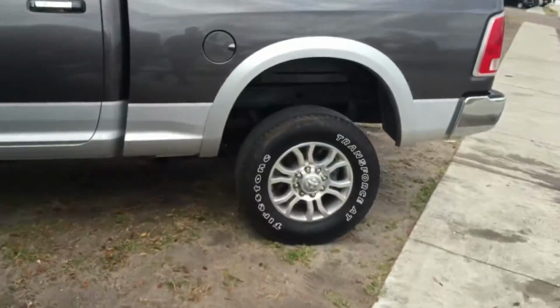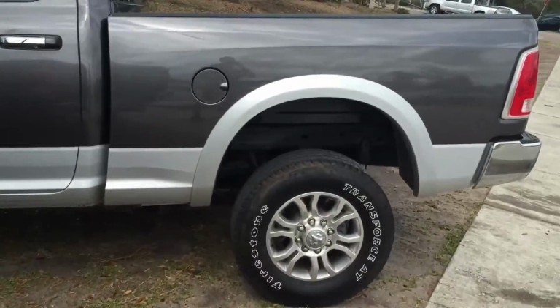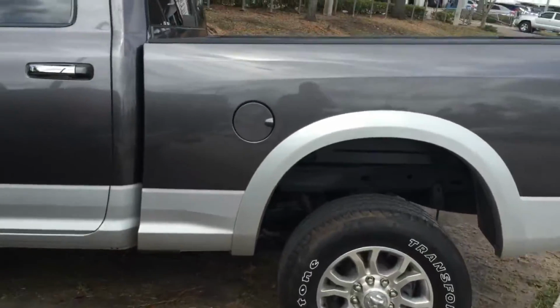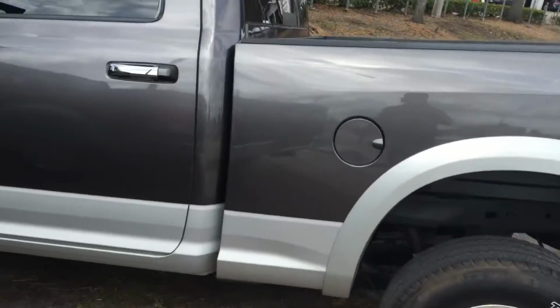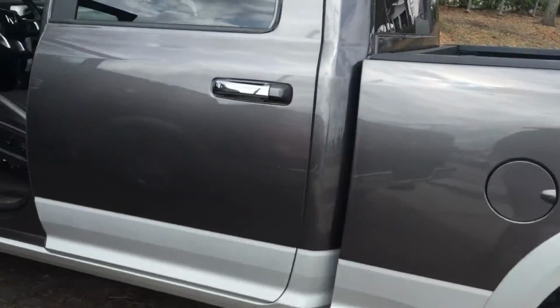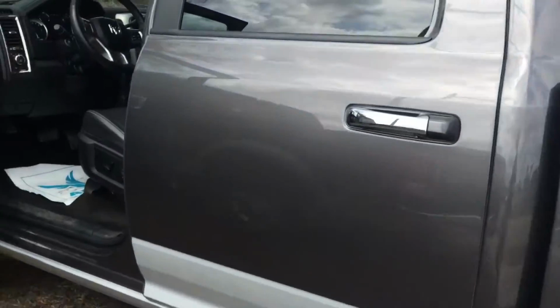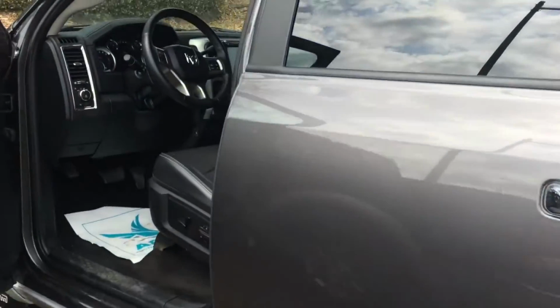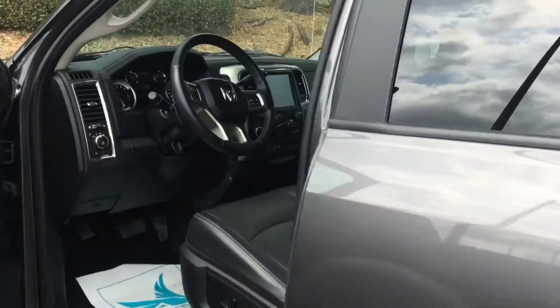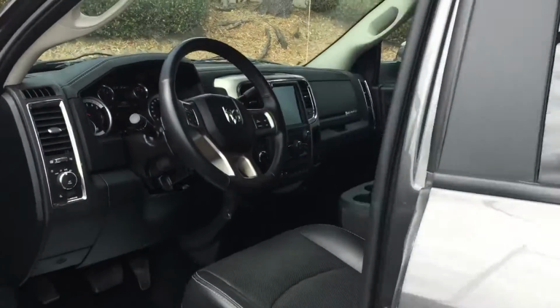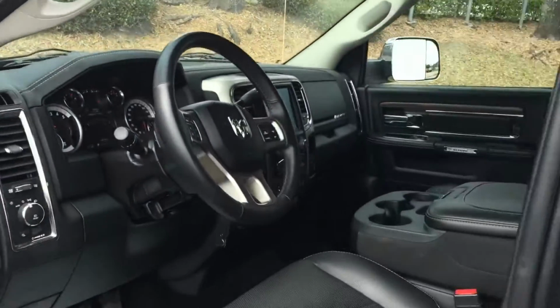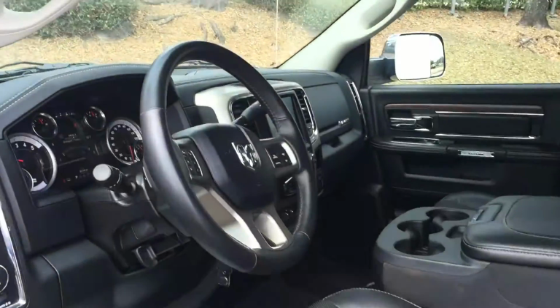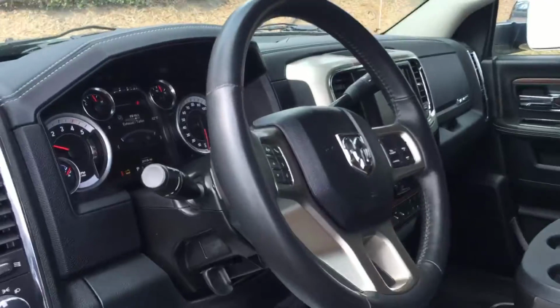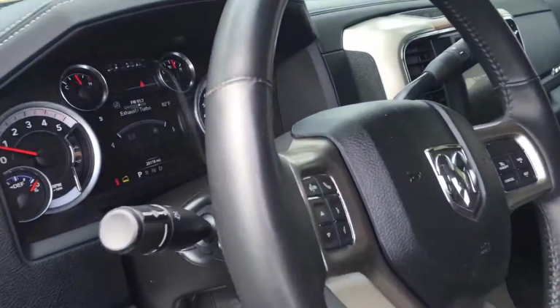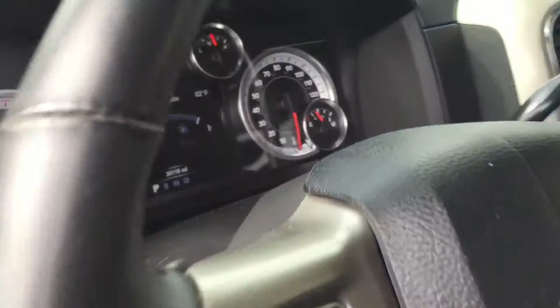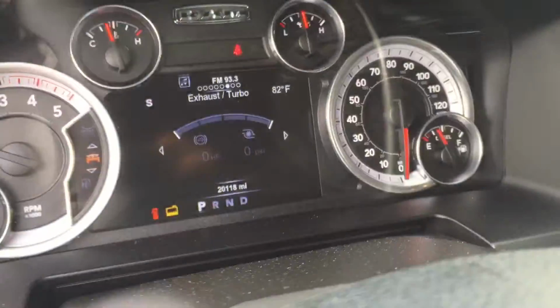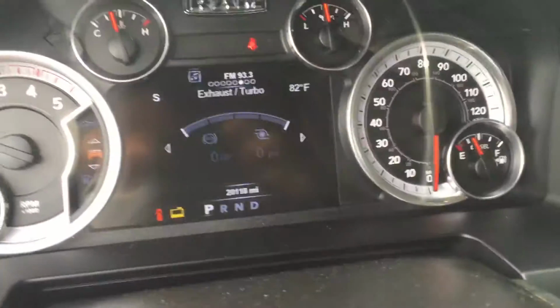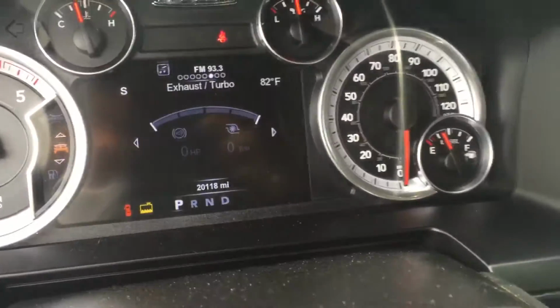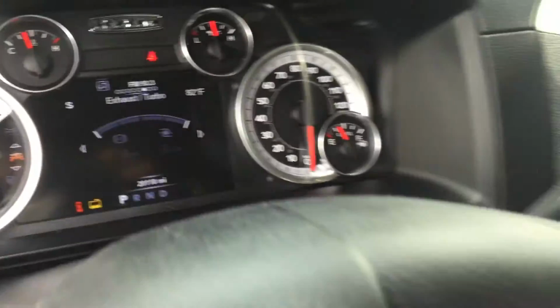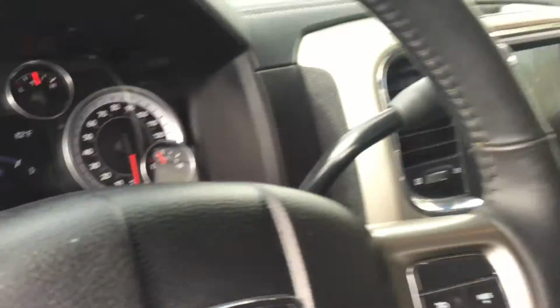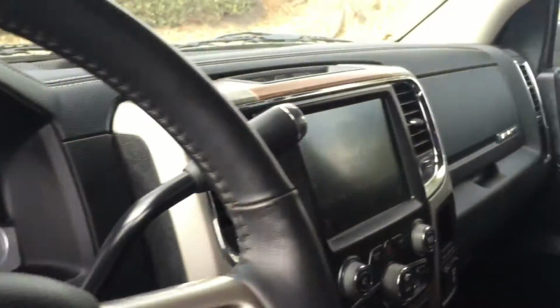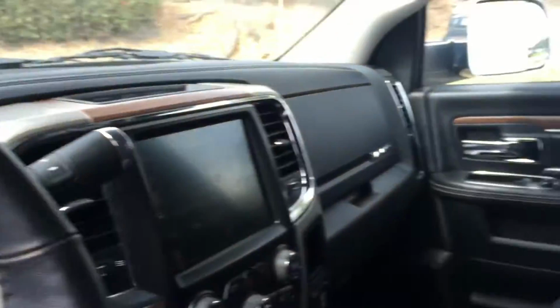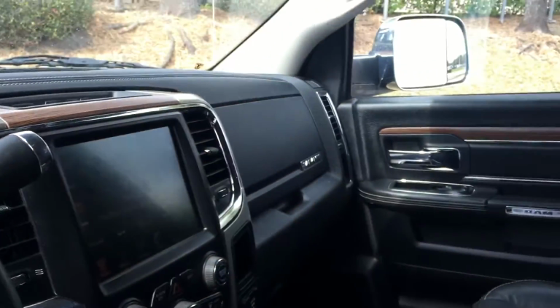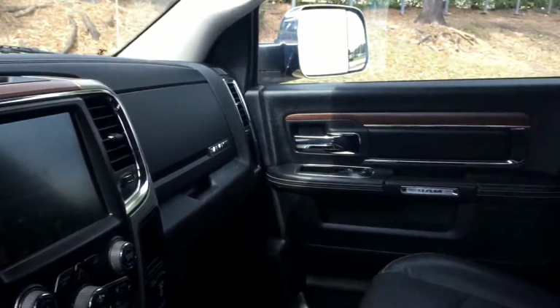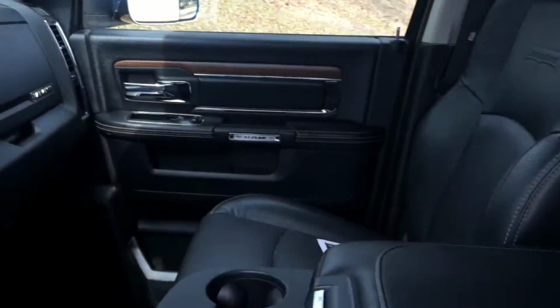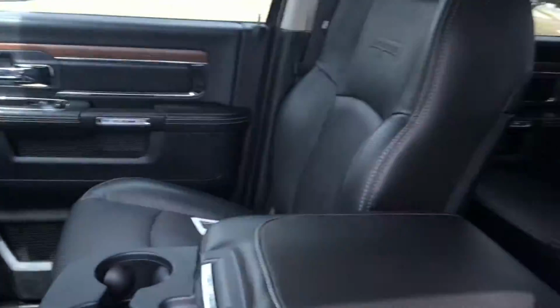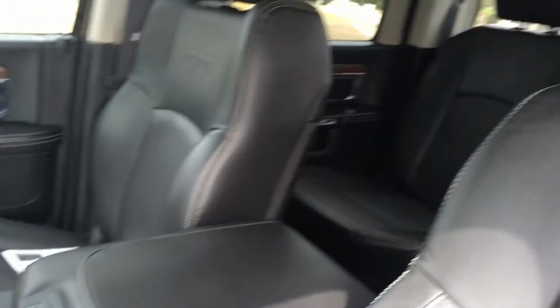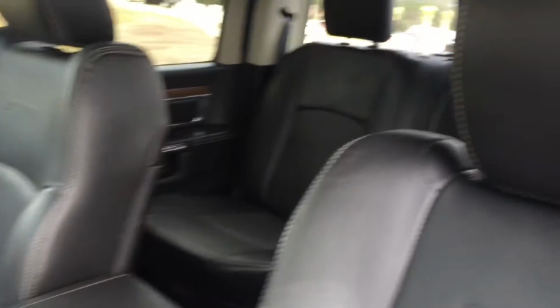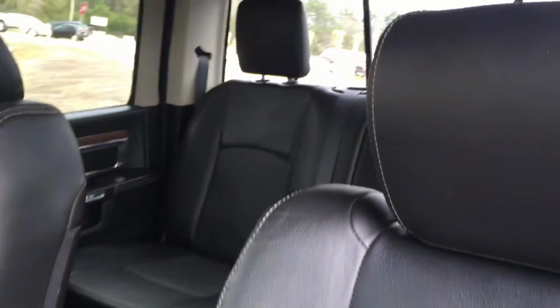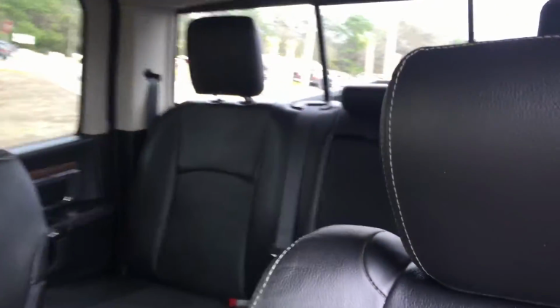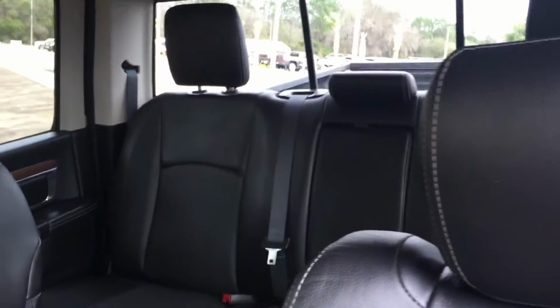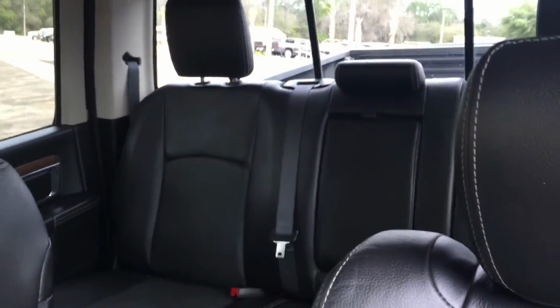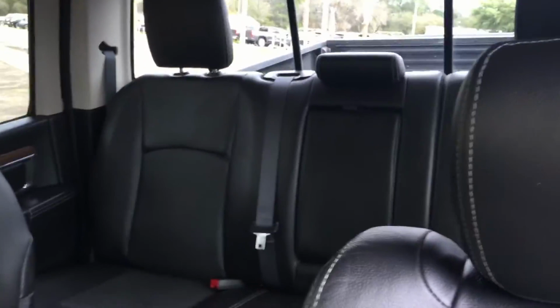Here's a quick look at this other one. It's also in stock — just about 20,000 miles. 4x4, just a different color and a little bit more miles.